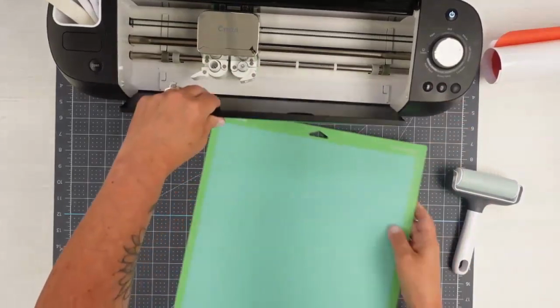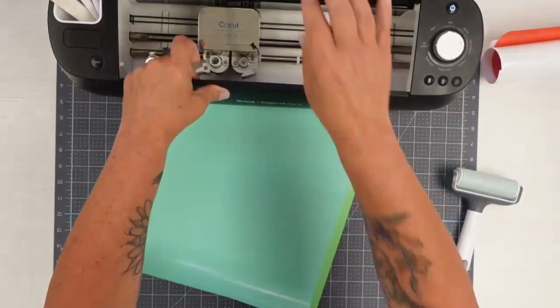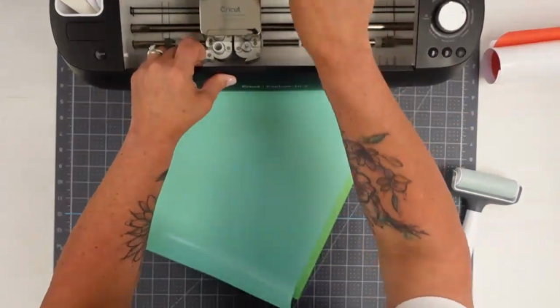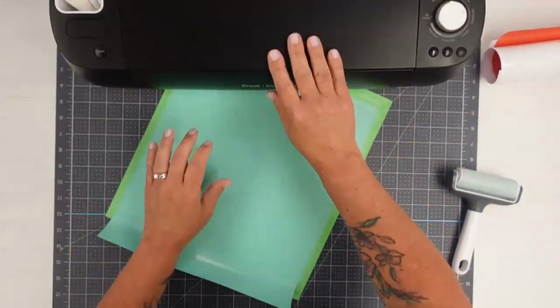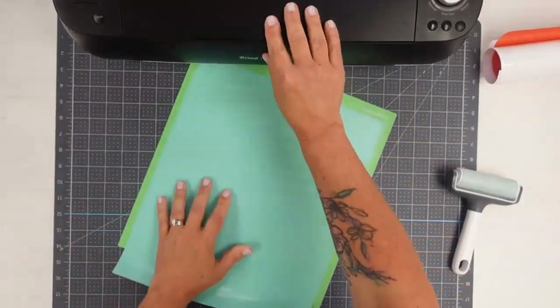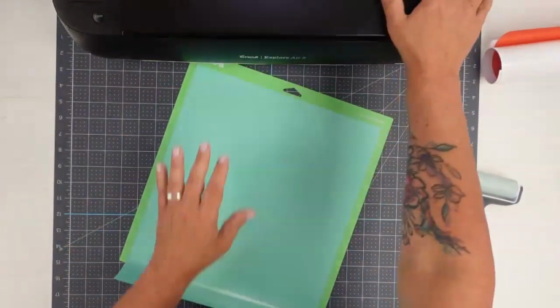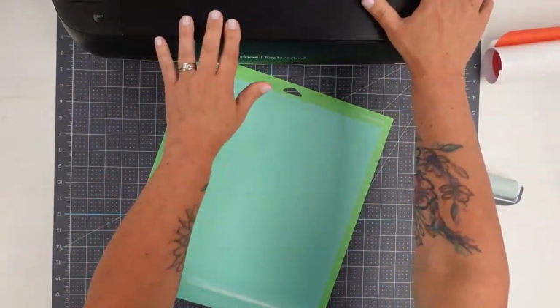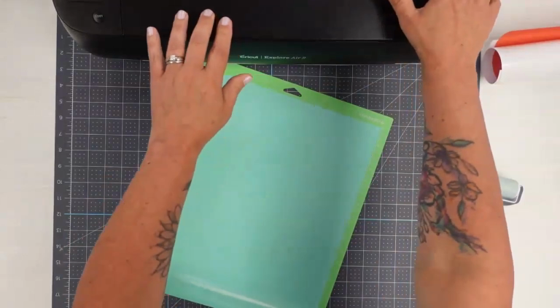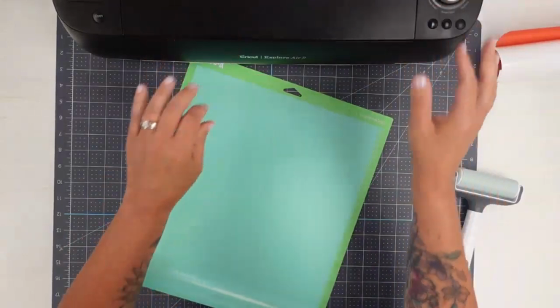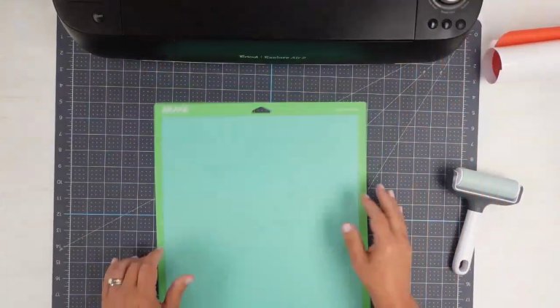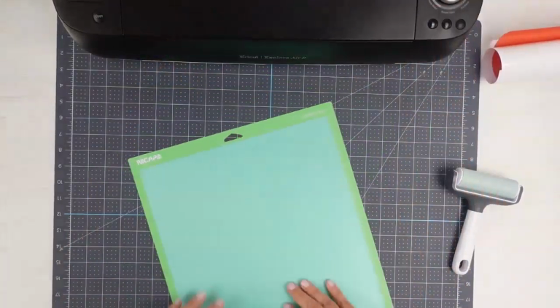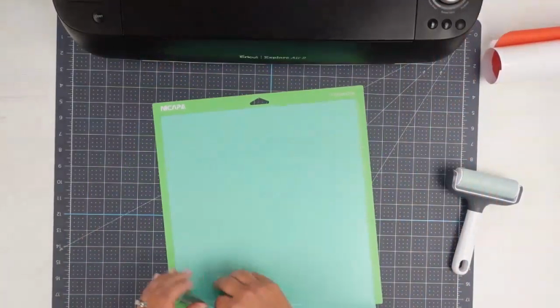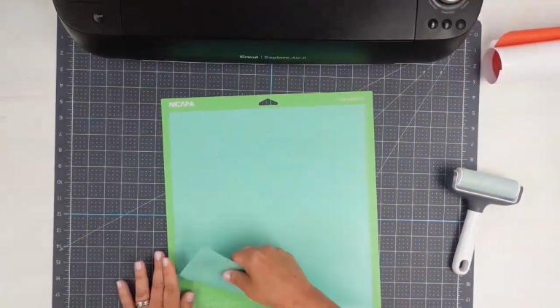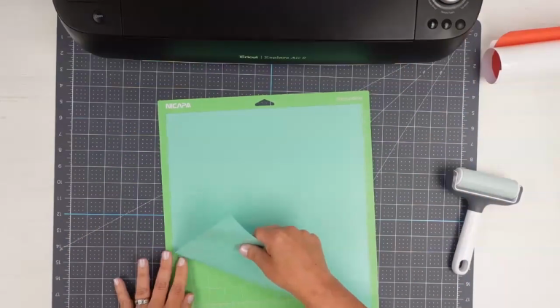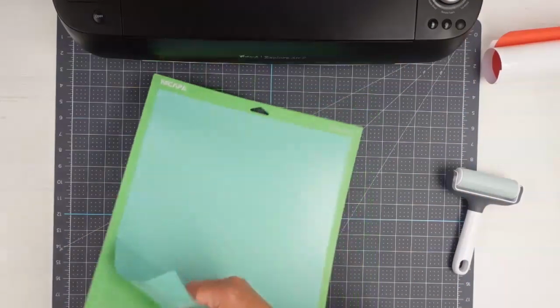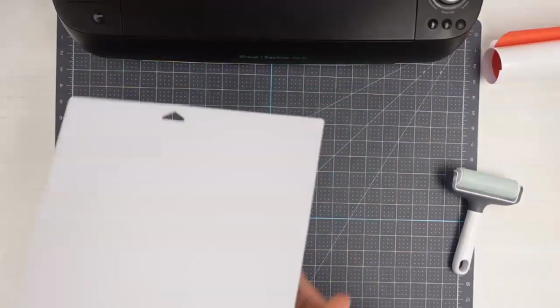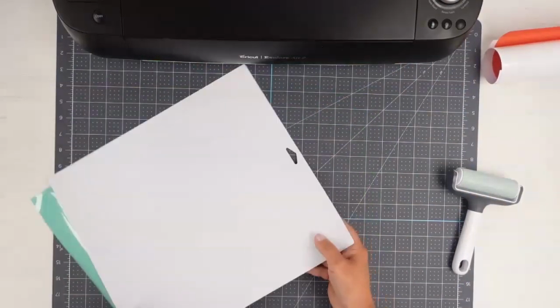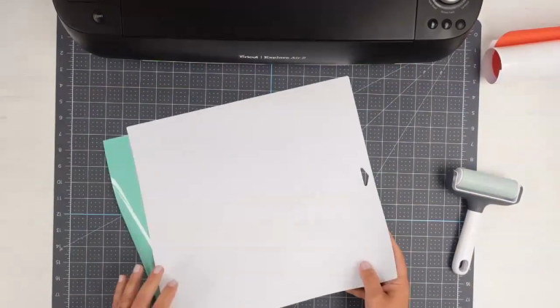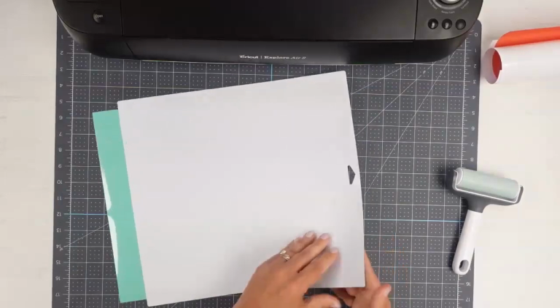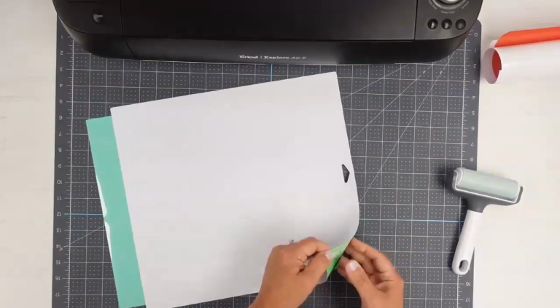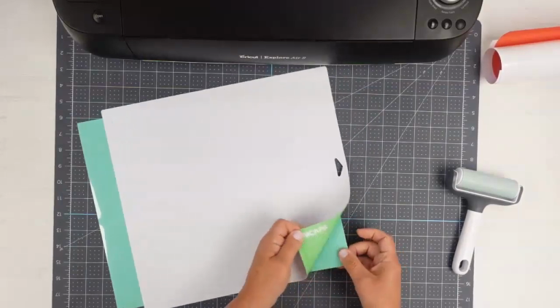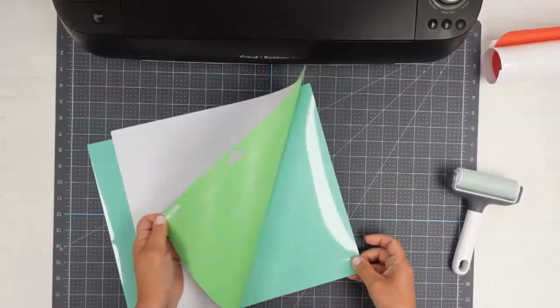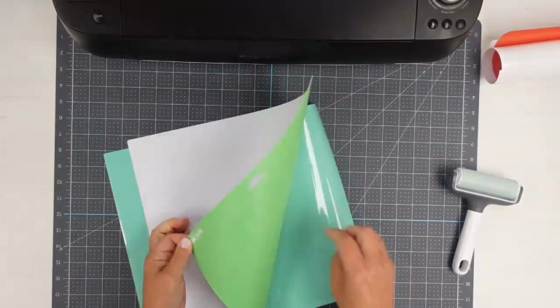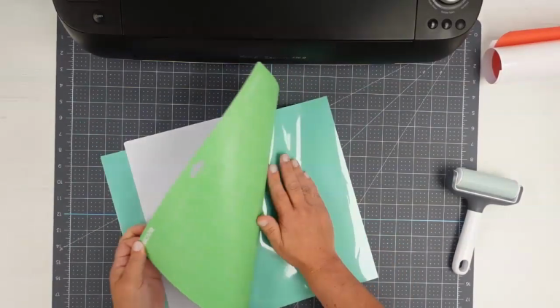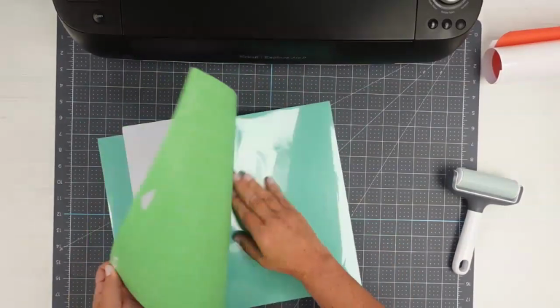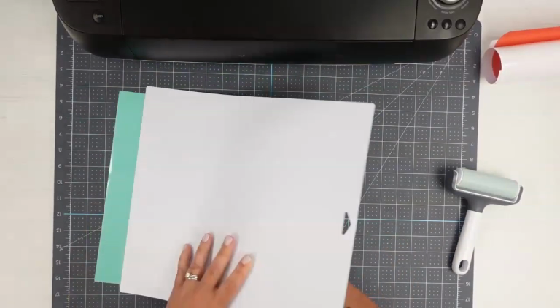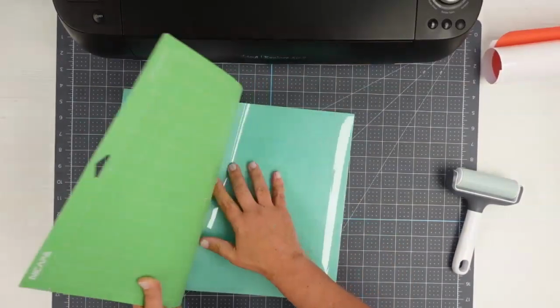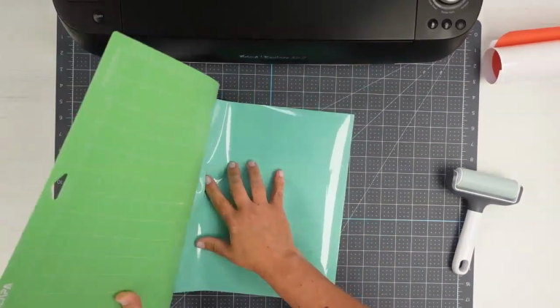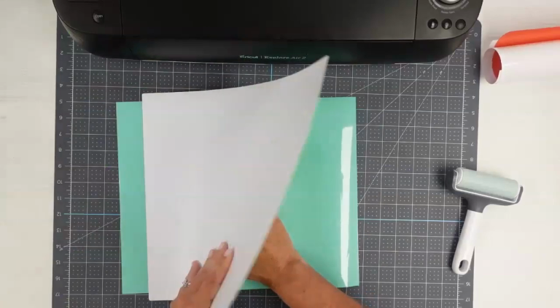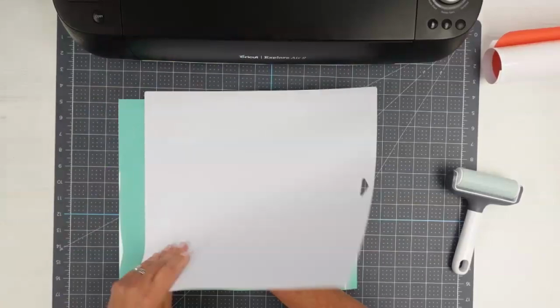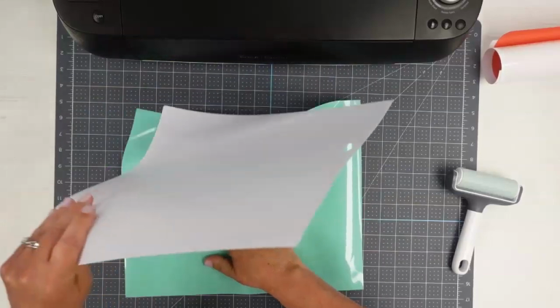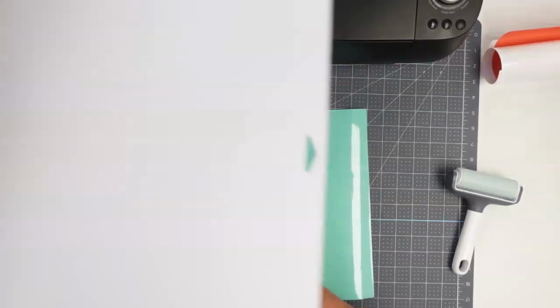Now that we have all our vinyl cut, I went ahead and turned on my heat press already. I have it at 305 degrees. While that is warming up, I'm going to go ahead and weed this and then I'll show you how to get it all put together.